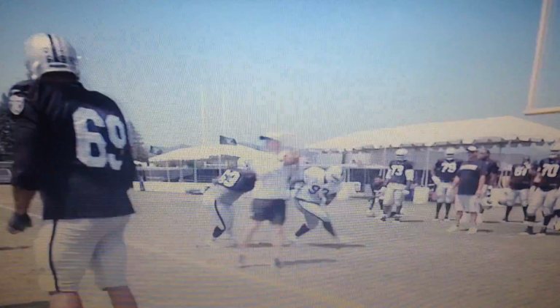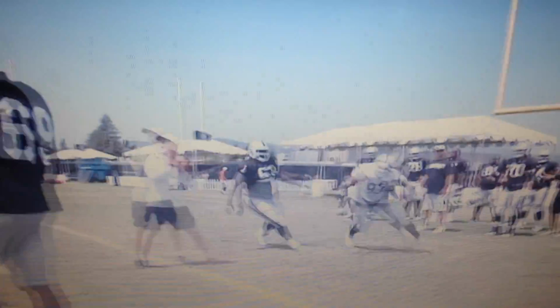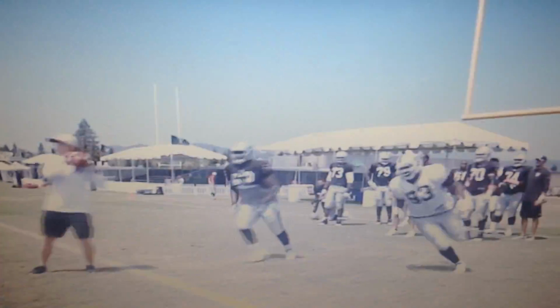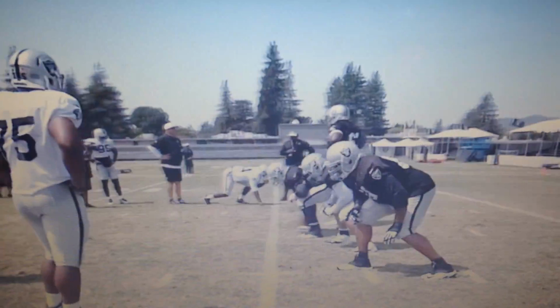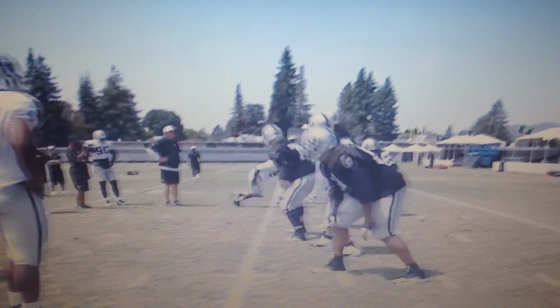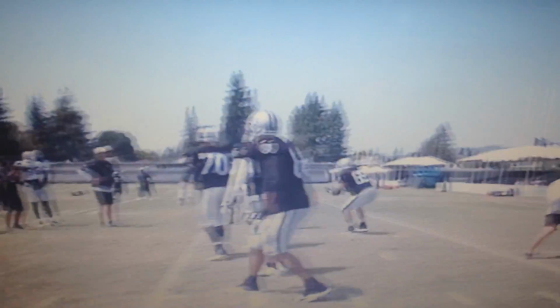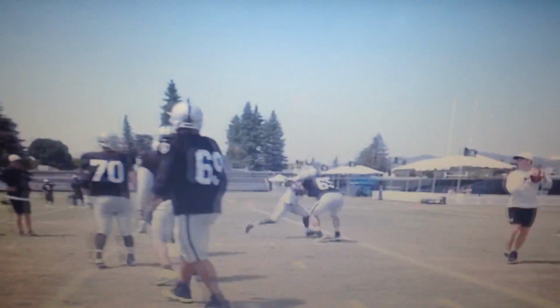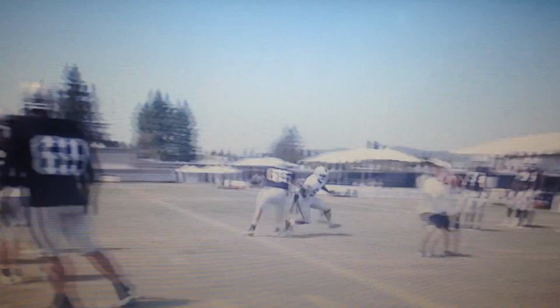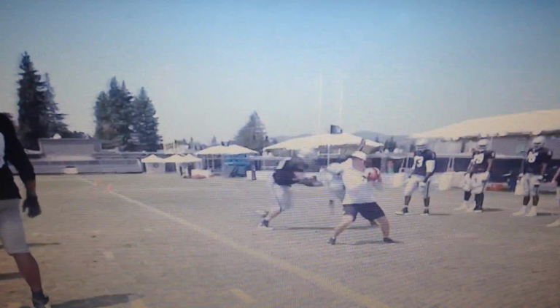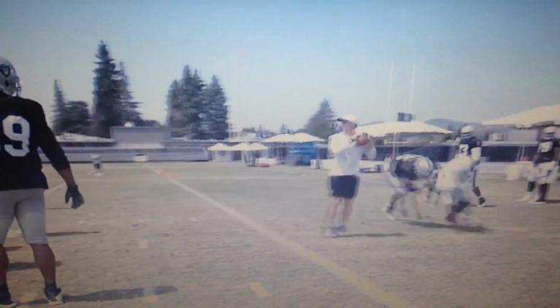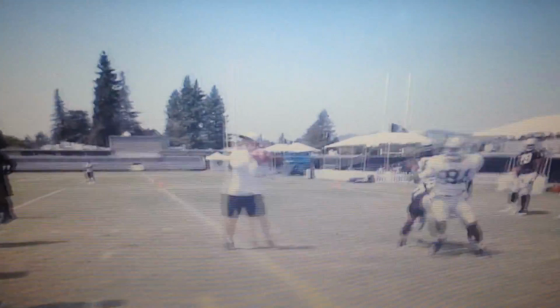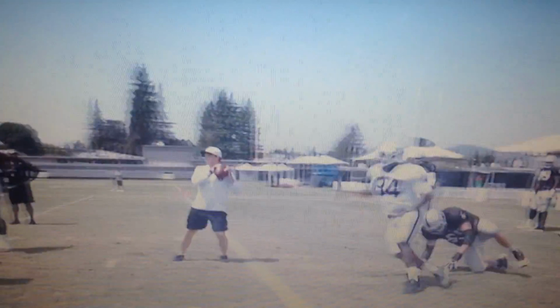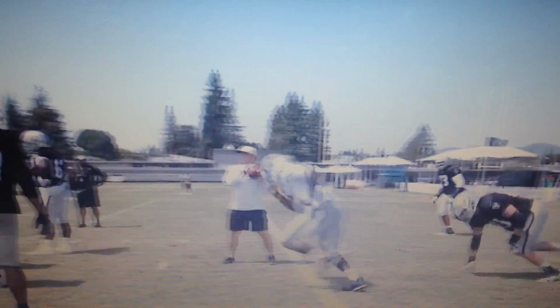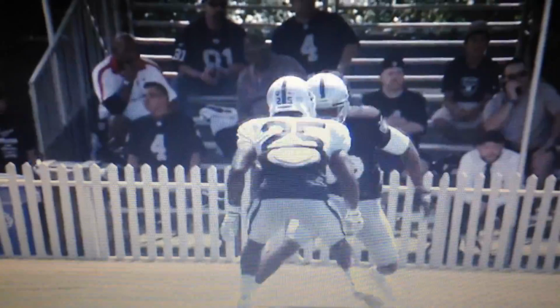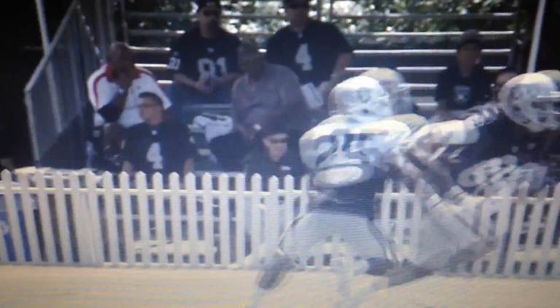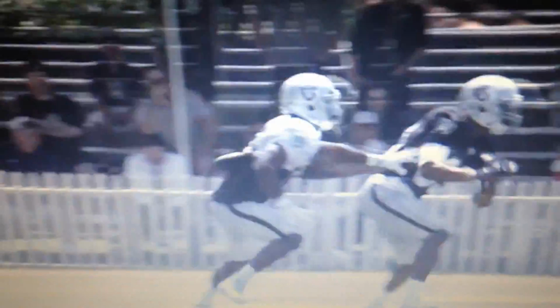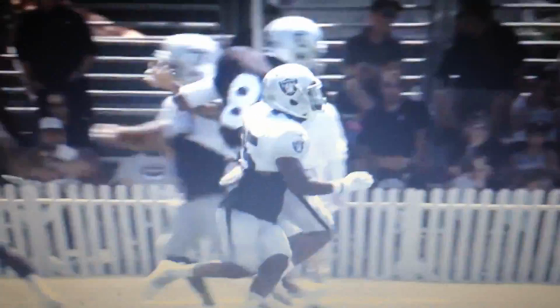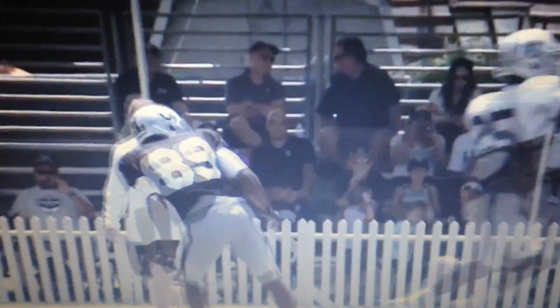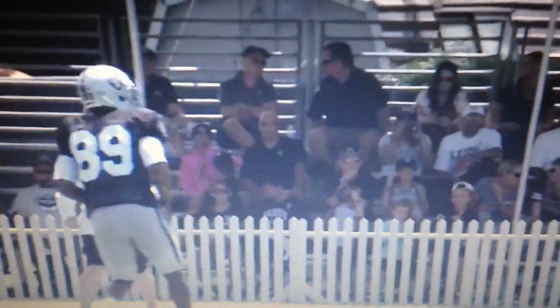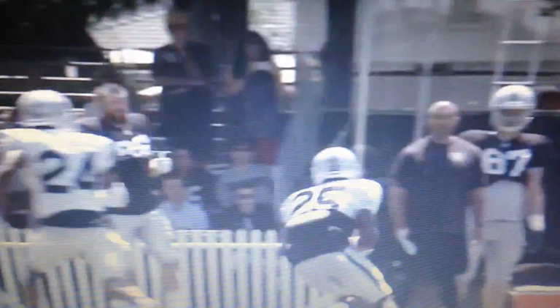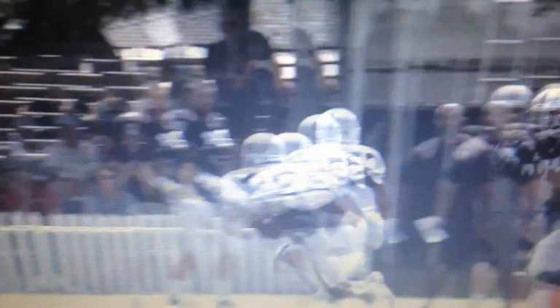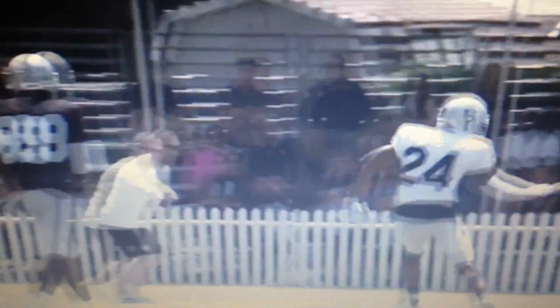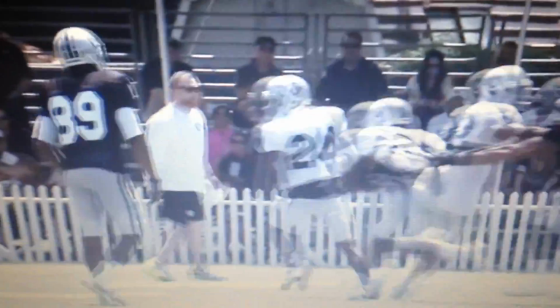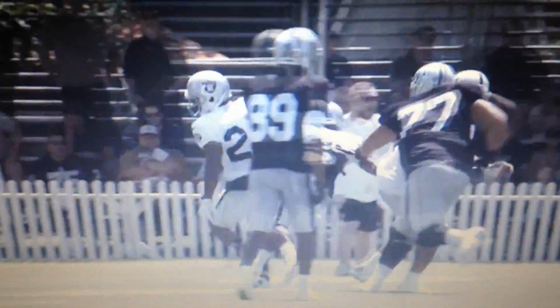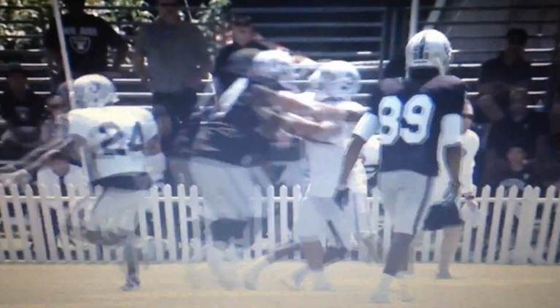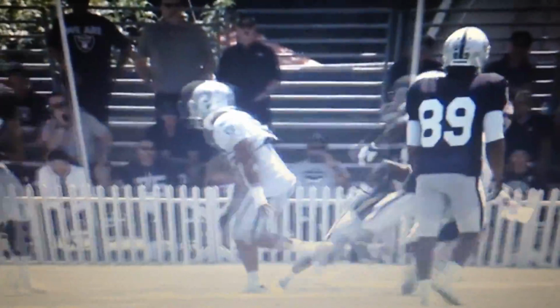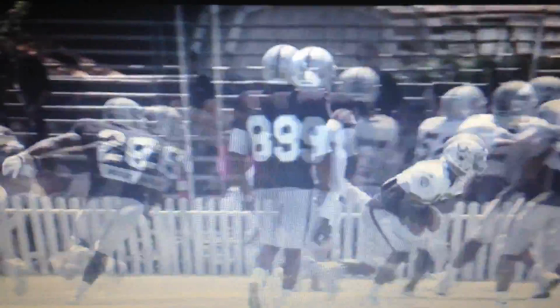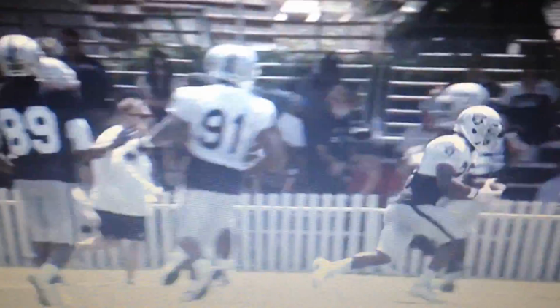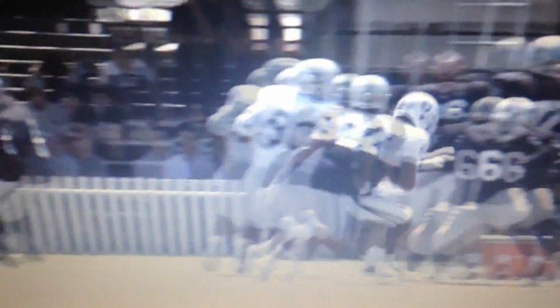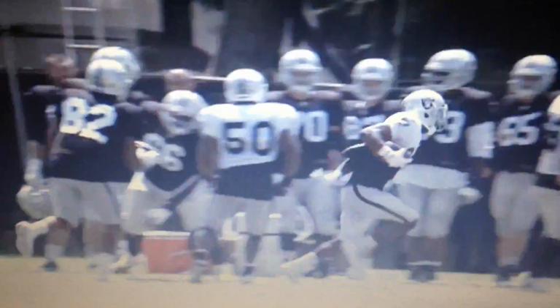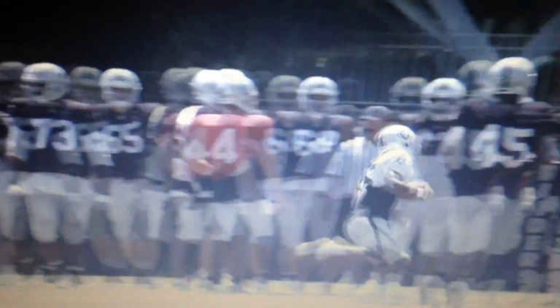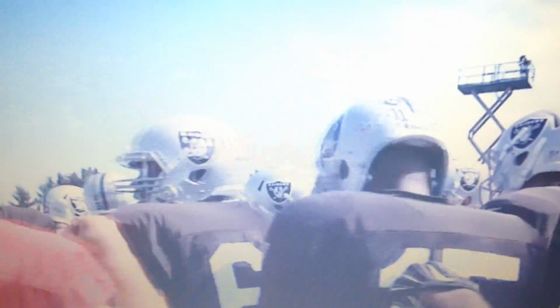Pass rush drills. There it is — DJ Hayden. Oh, defense. Look out! Woo! Oh!